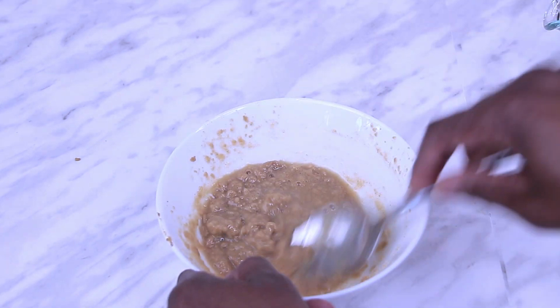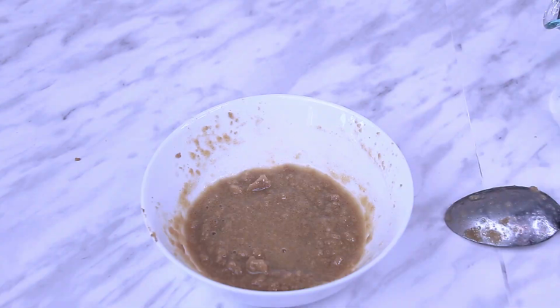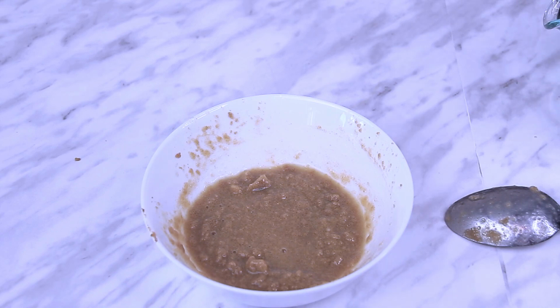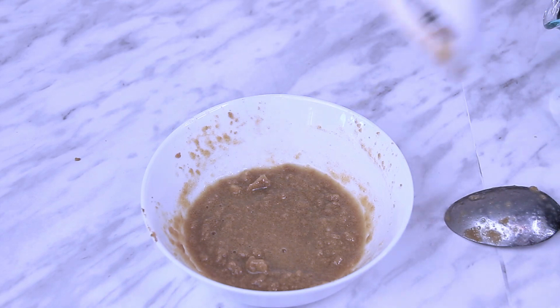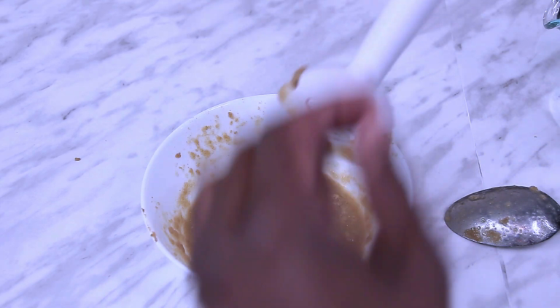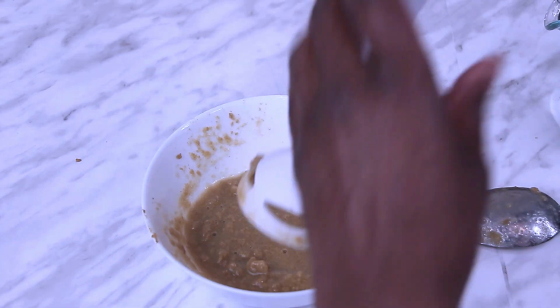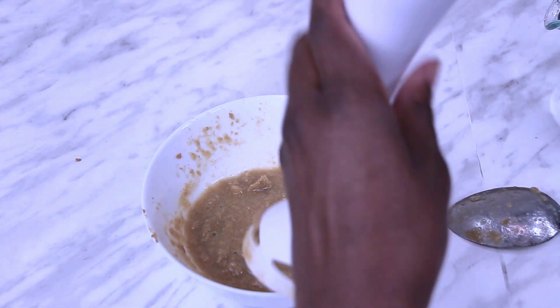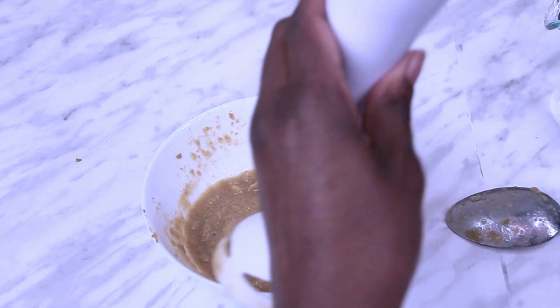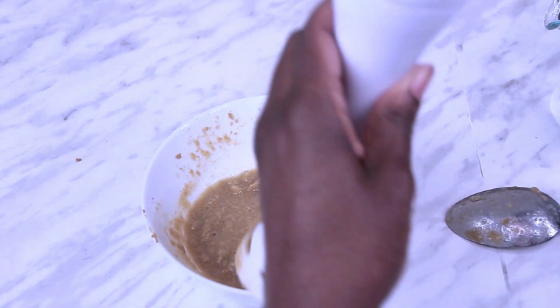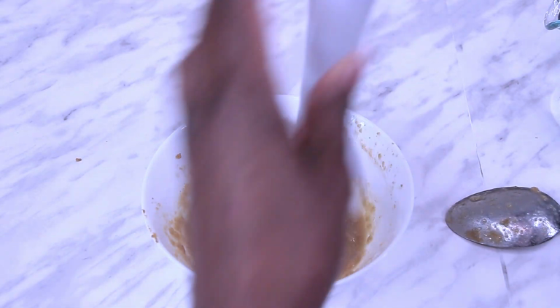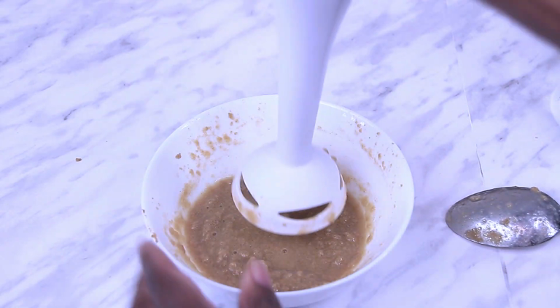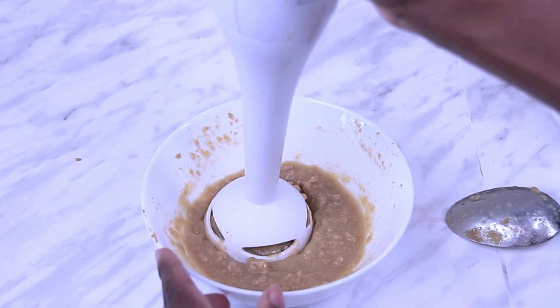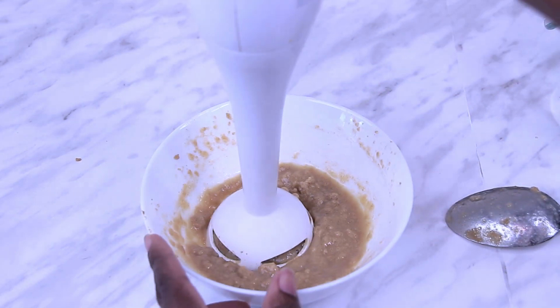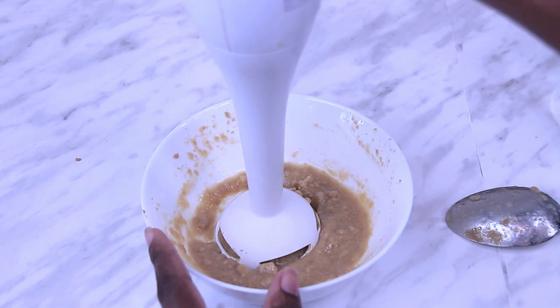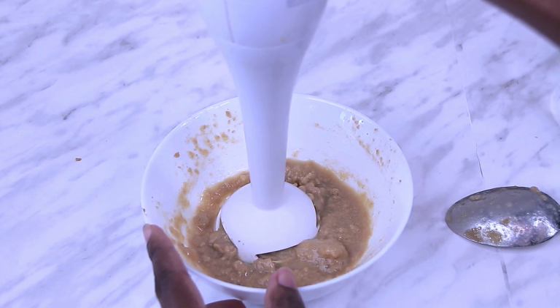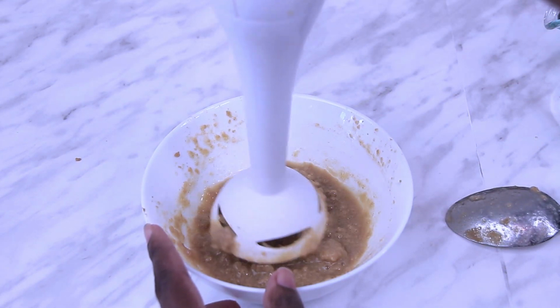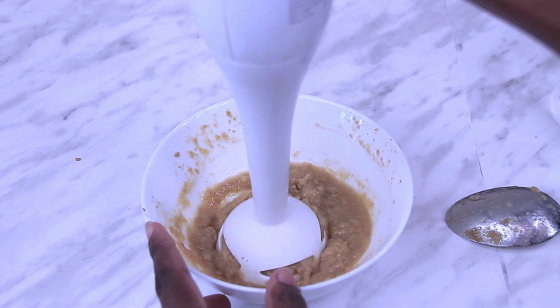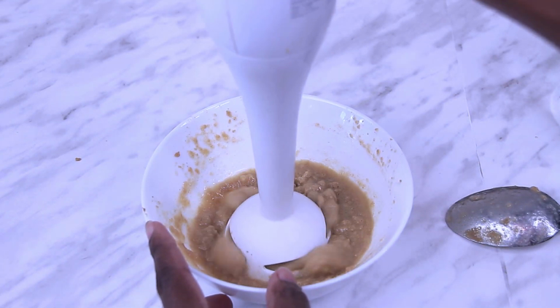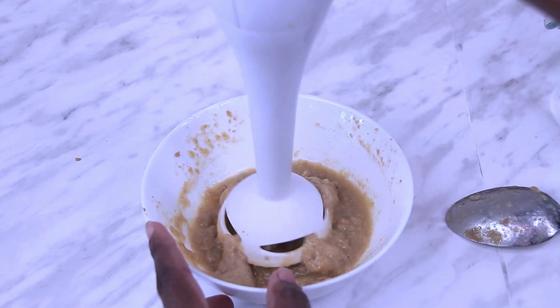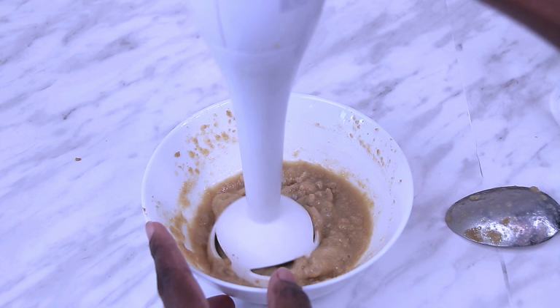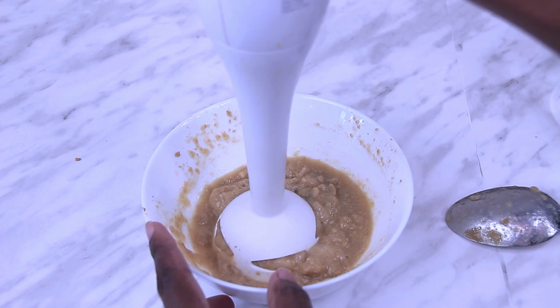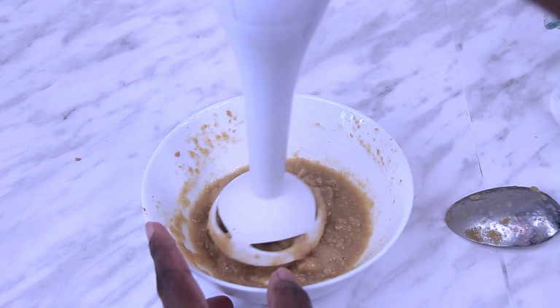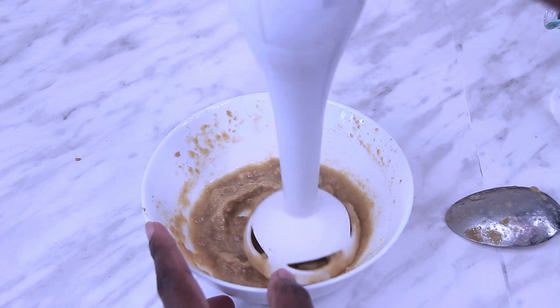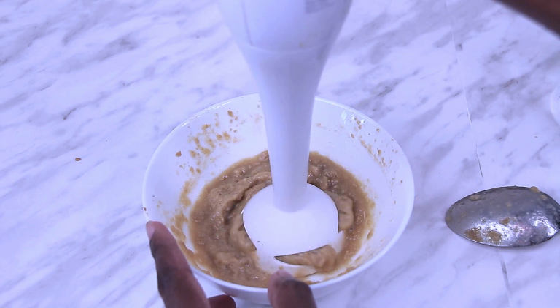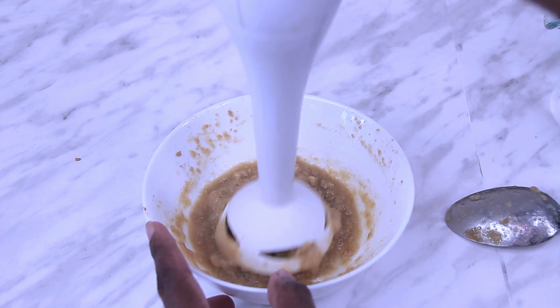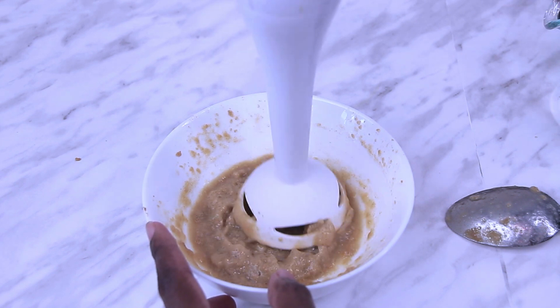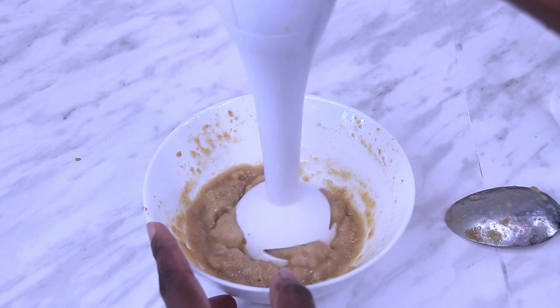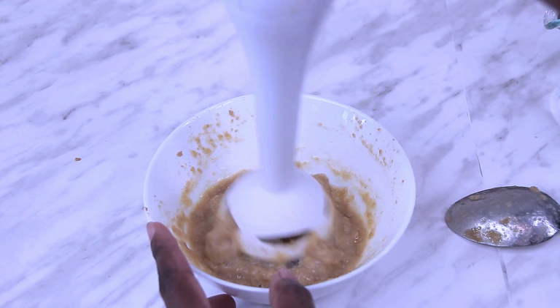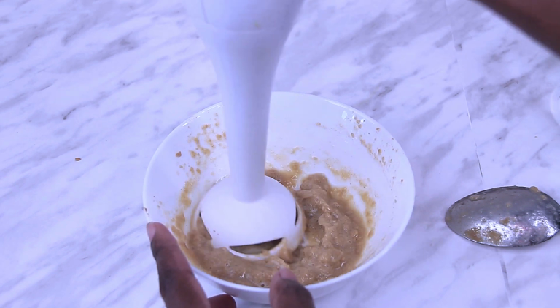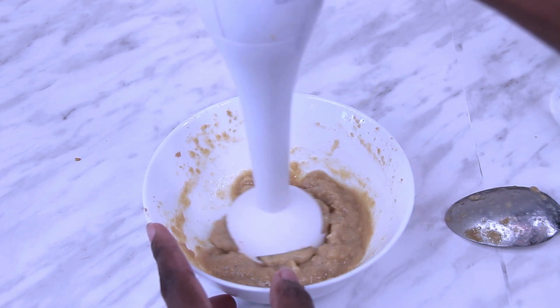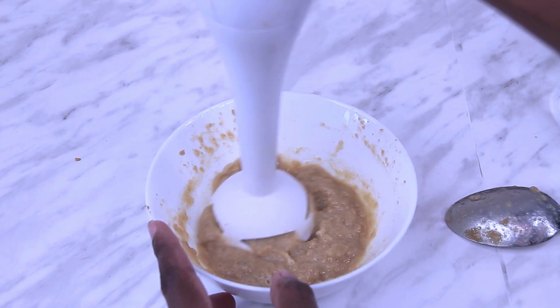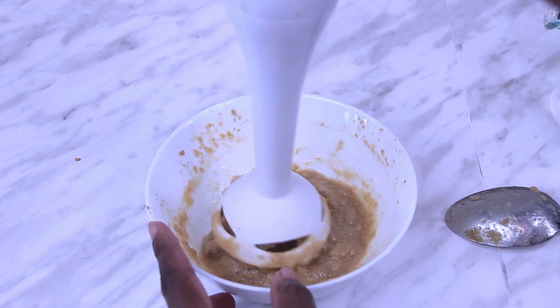Every so often you can use a stick blender to help break up some of the lumps. This is key because you want your end result to be nice and smooth.